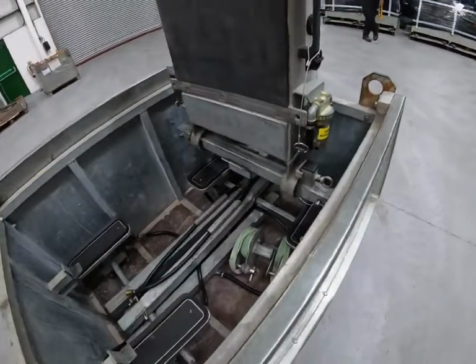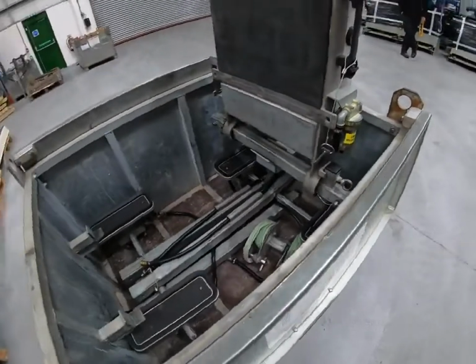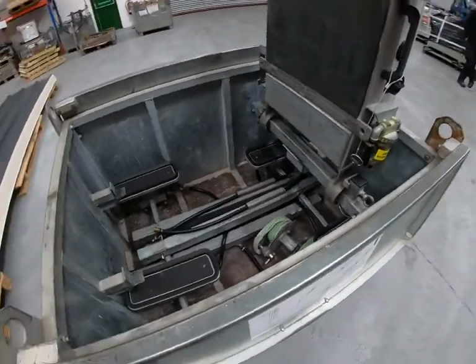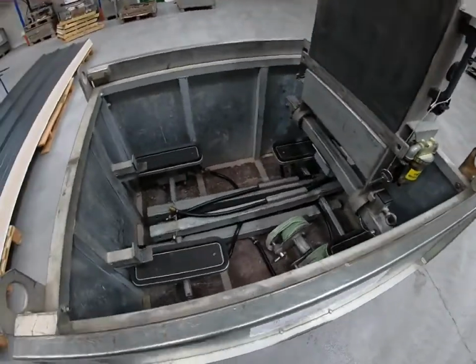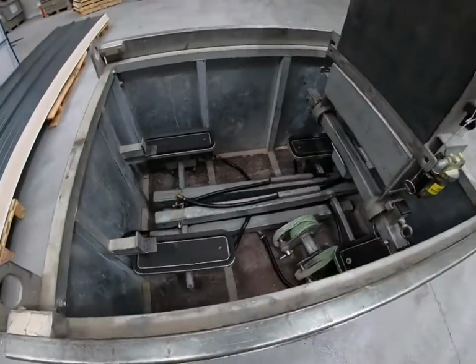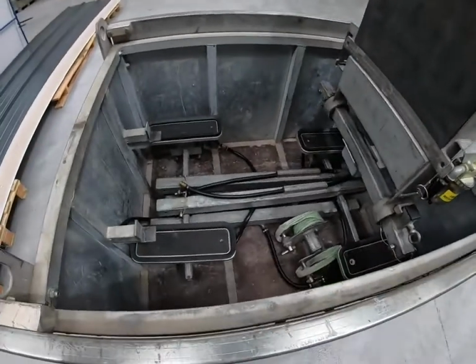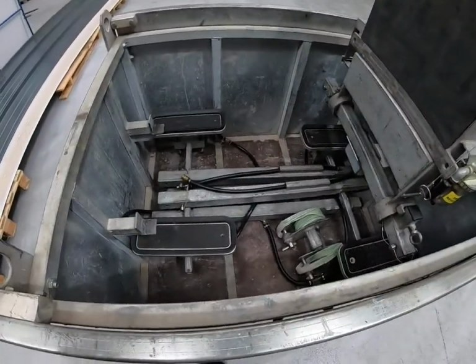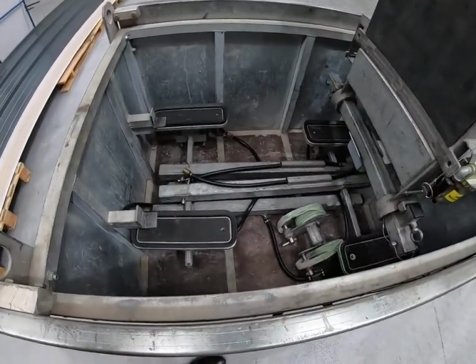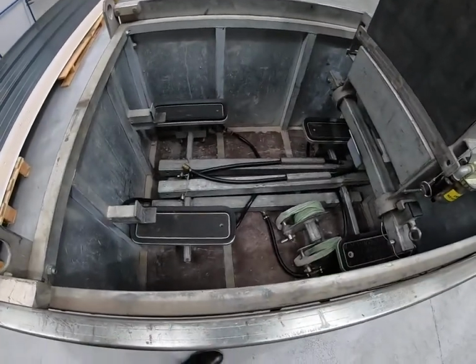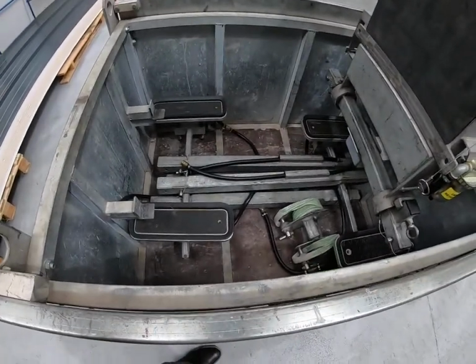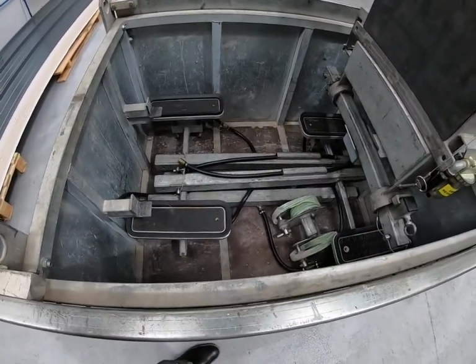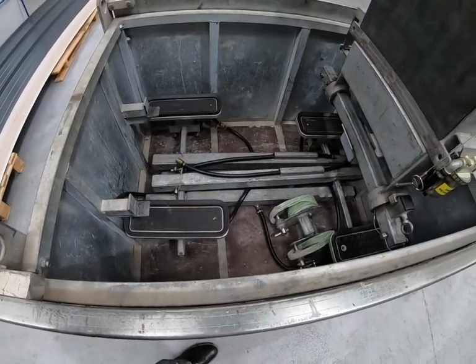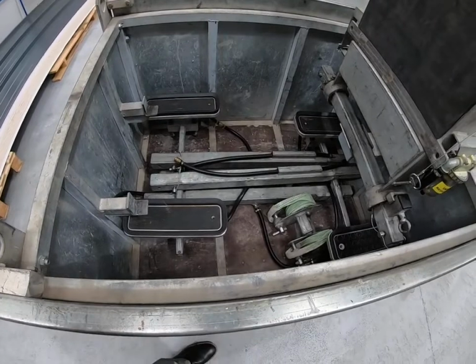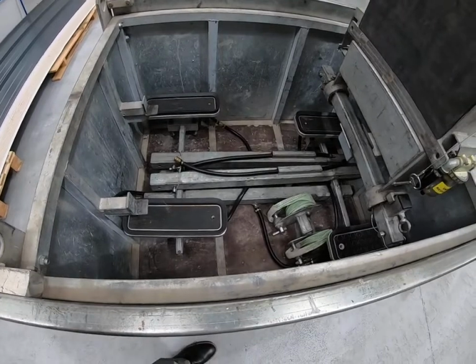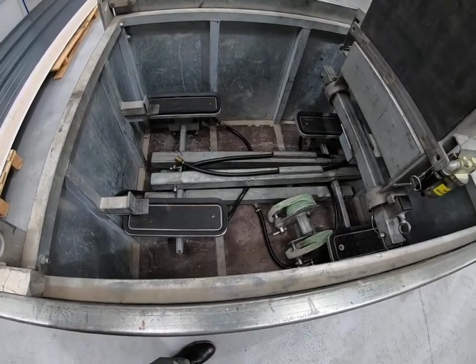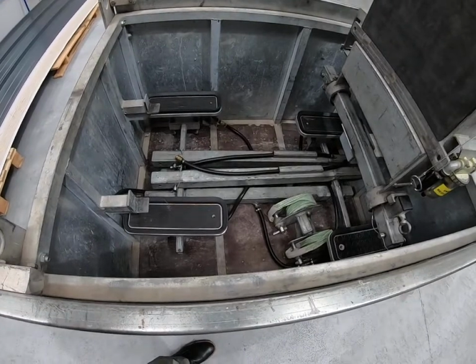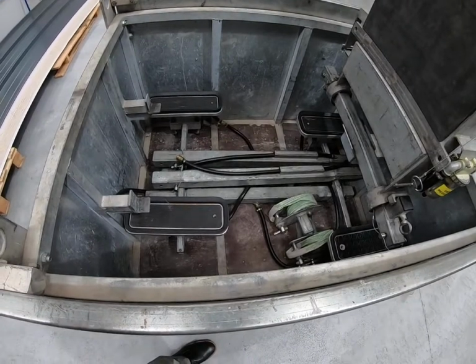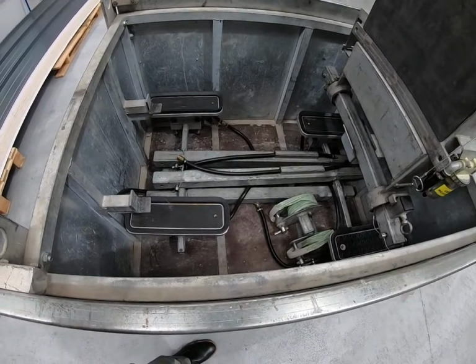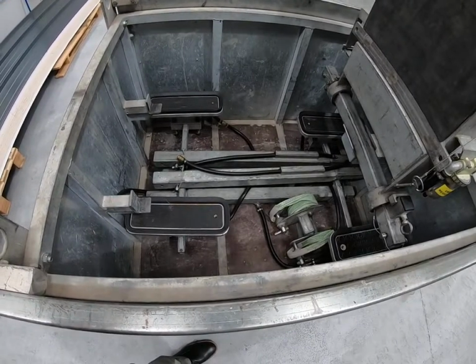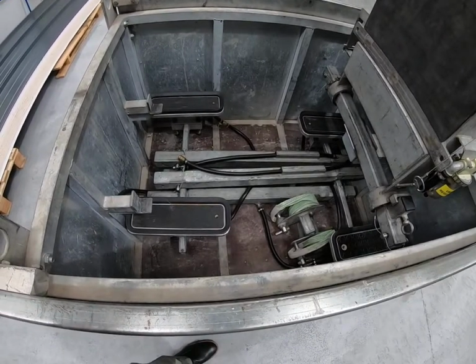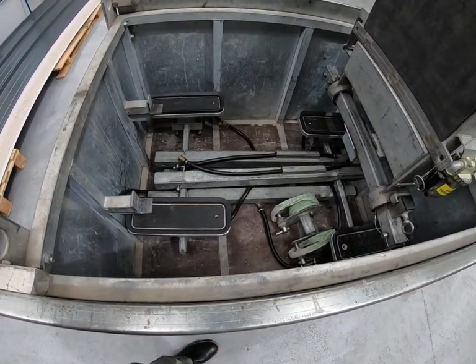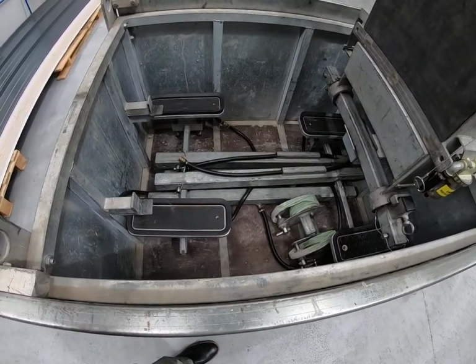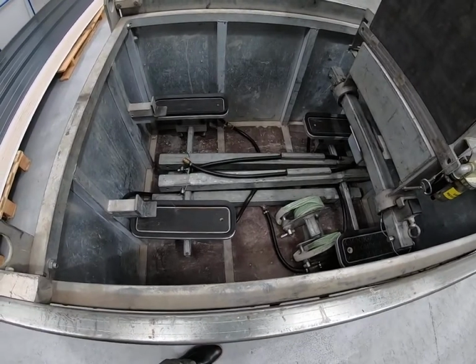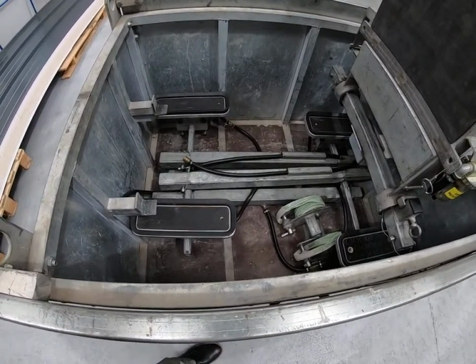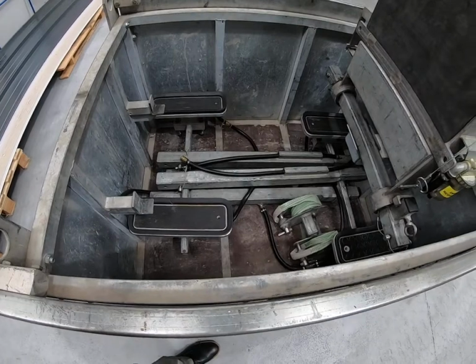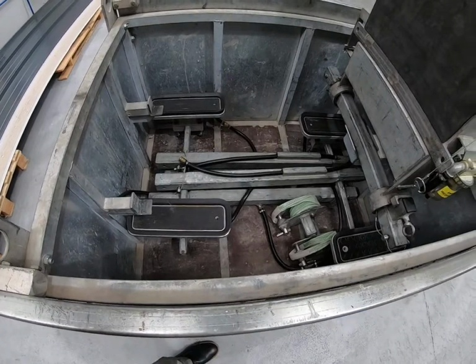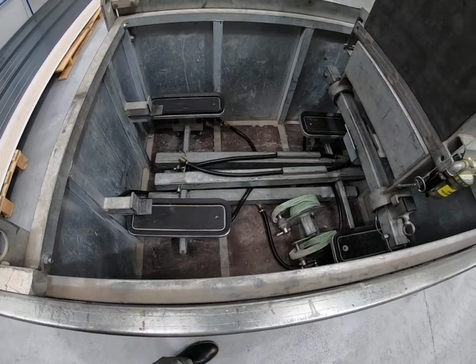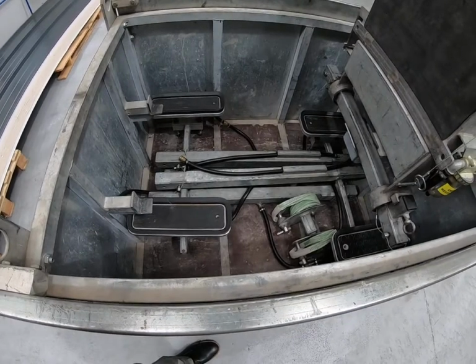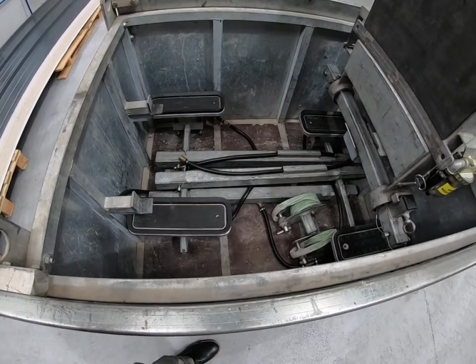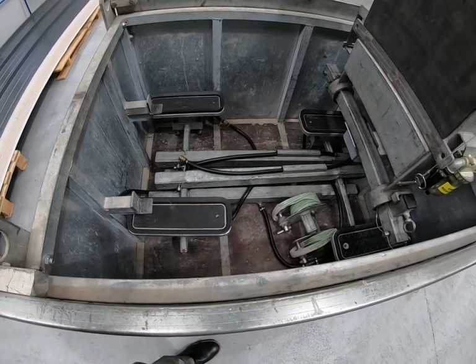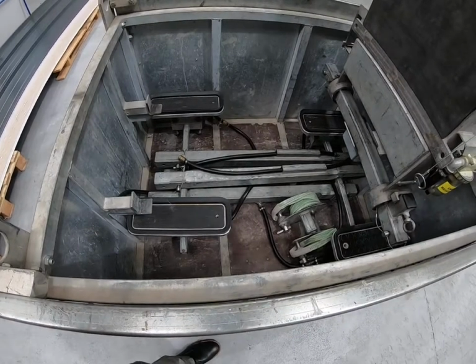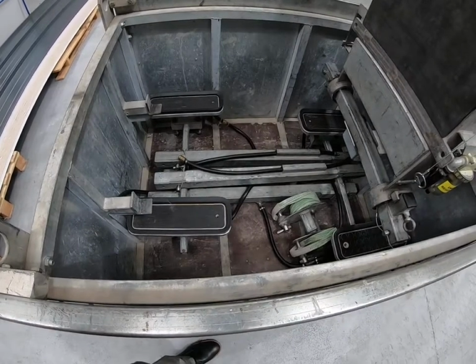Standing in that position, you can see now underneath are the components that you need to lift the roof panels. Depending on what the length of the roof panels you're lifting, the right components will have been shipped to site to suit those particular panels.